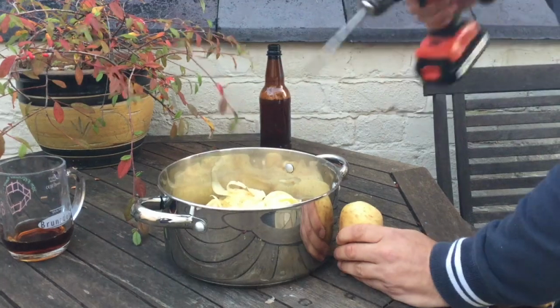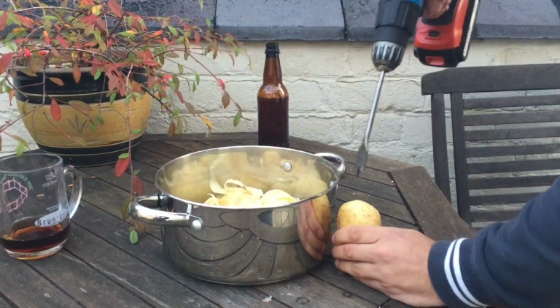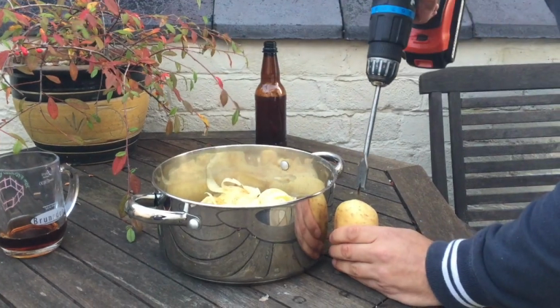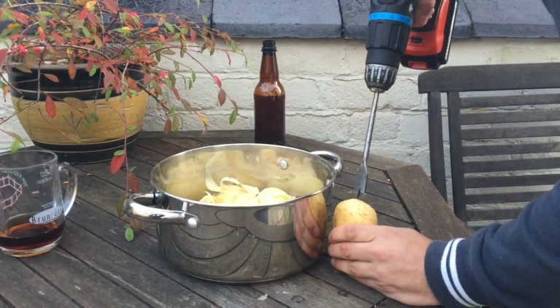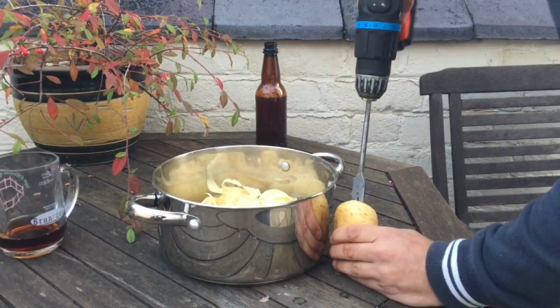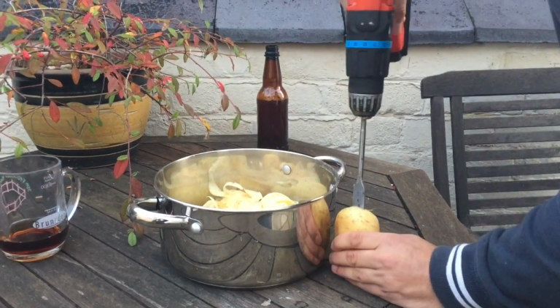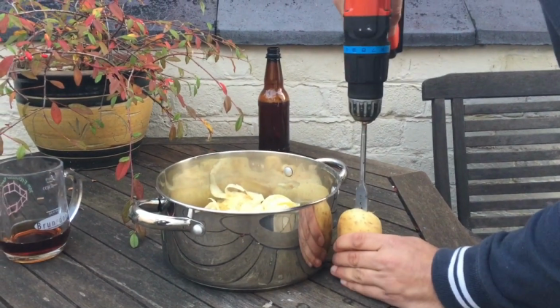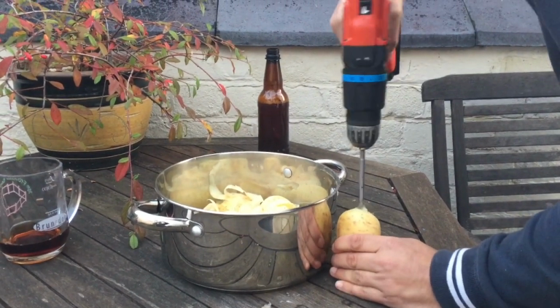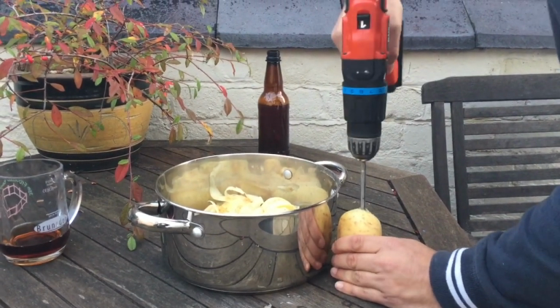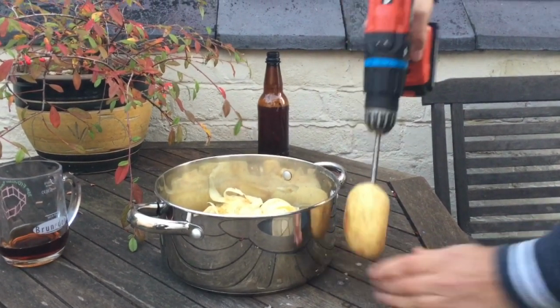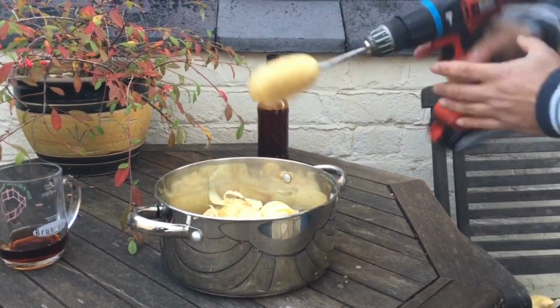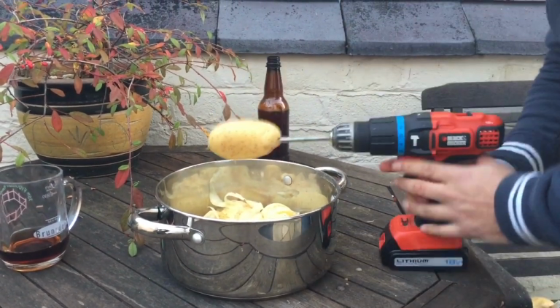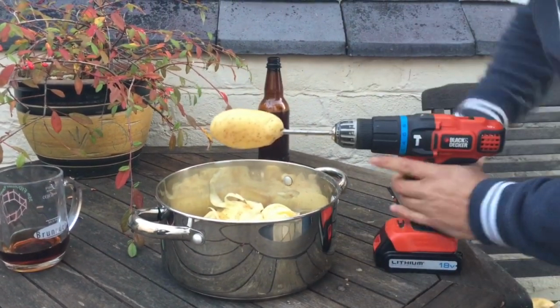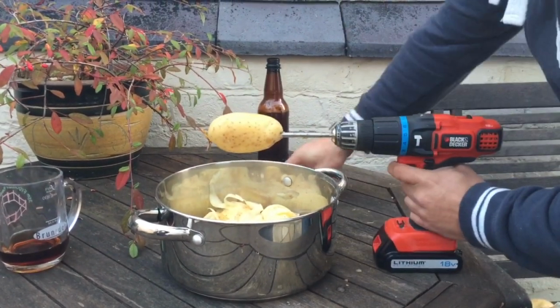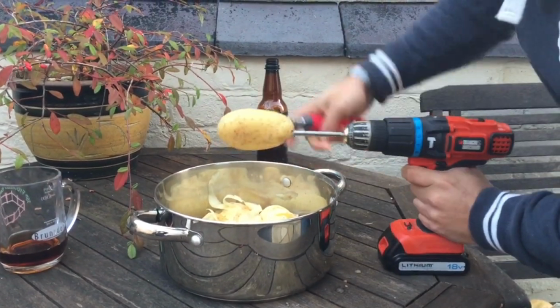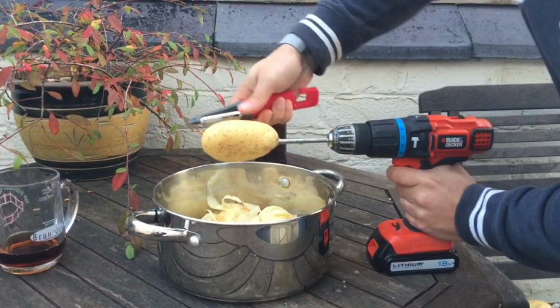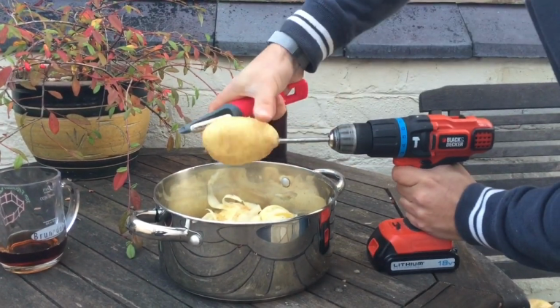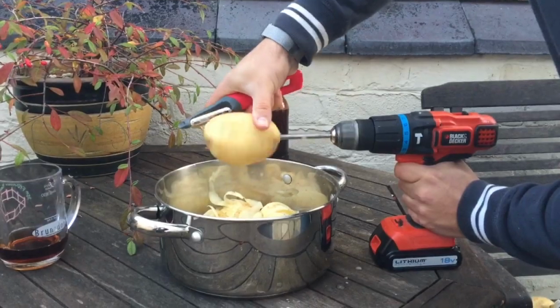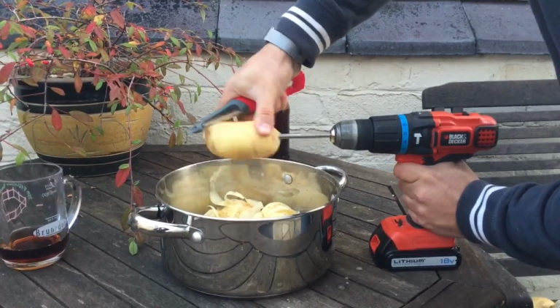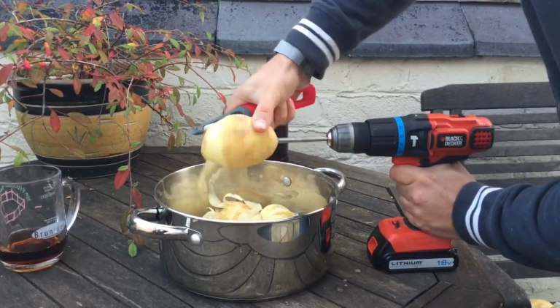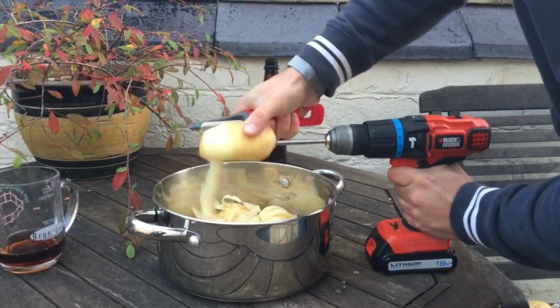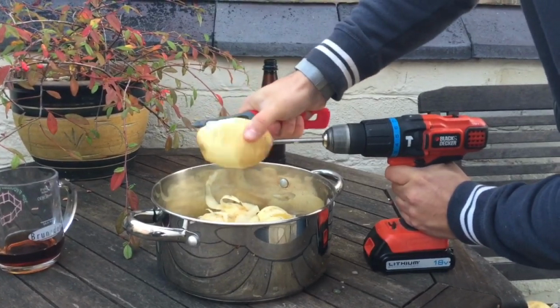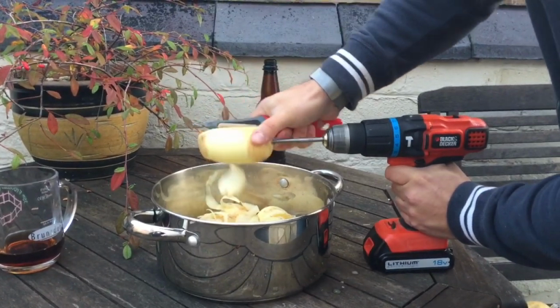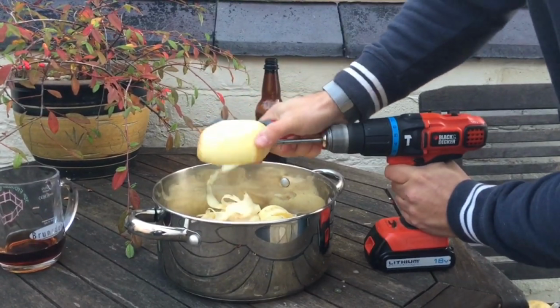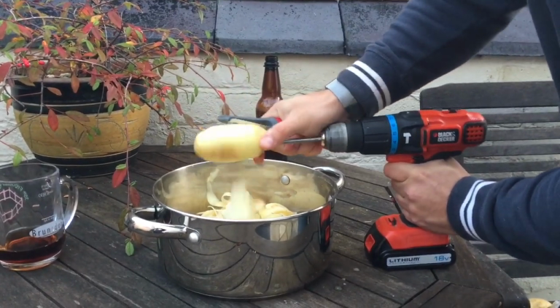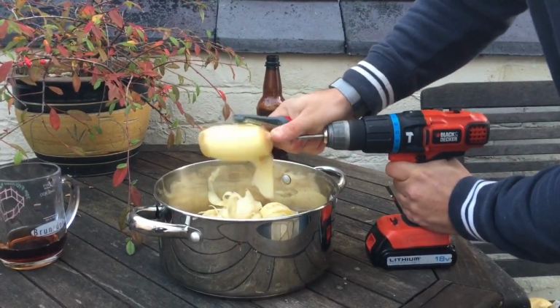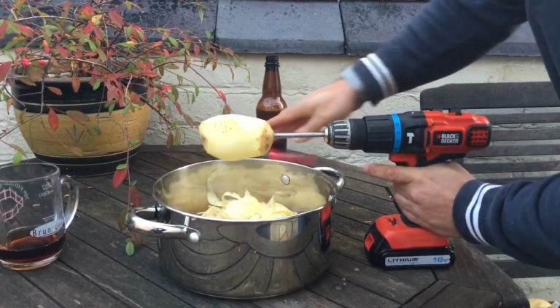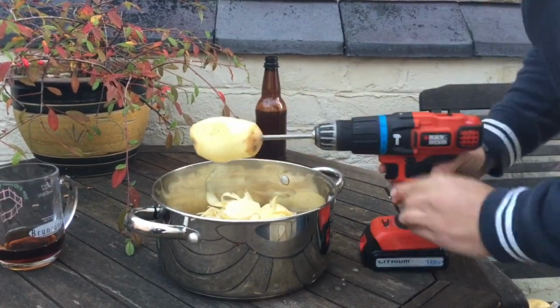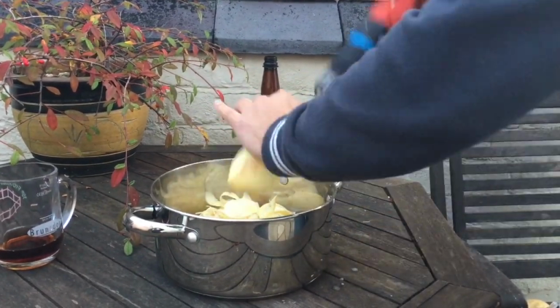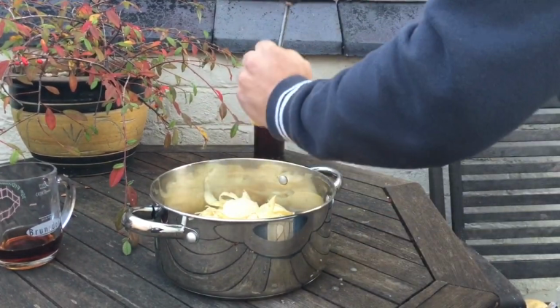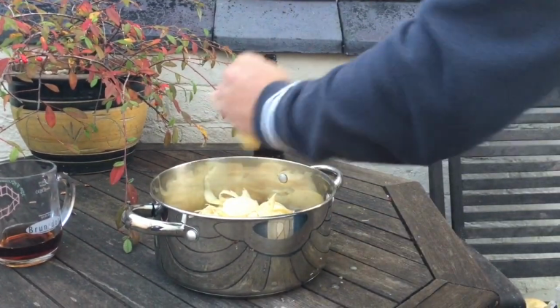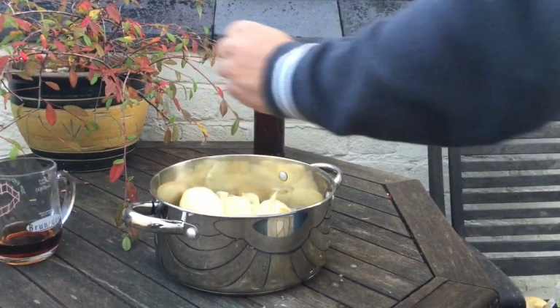The engineer's way to peel potatoes. Take your electric drill, put your potato in it. And boom.